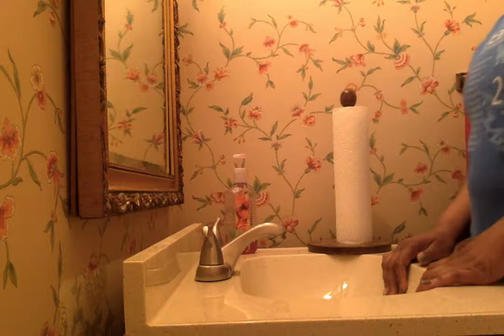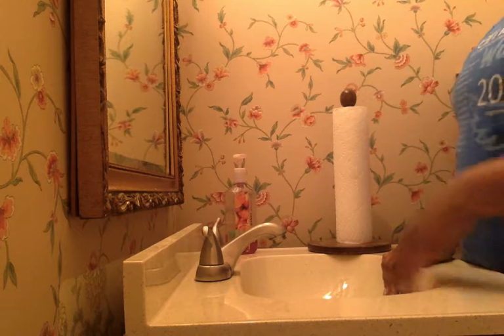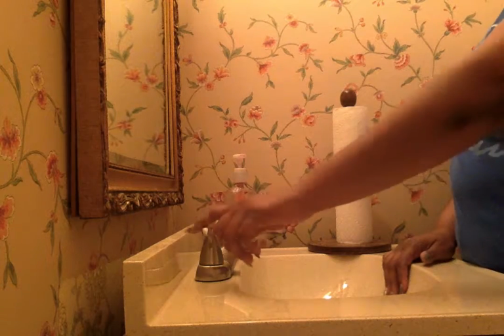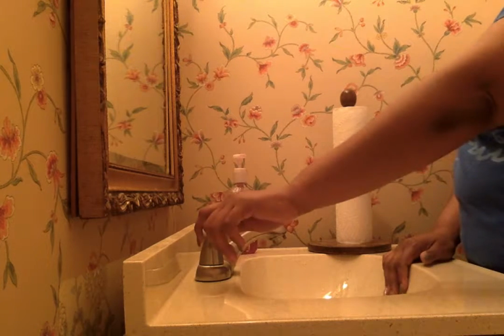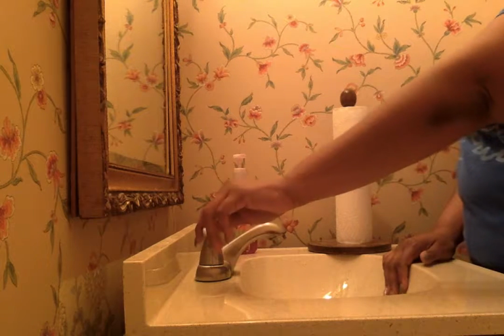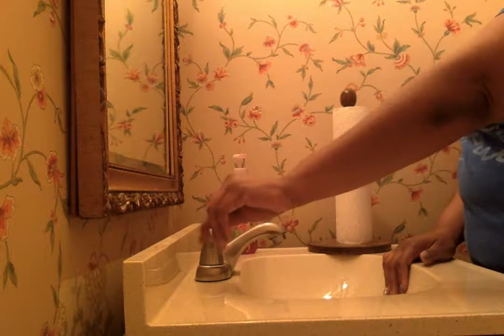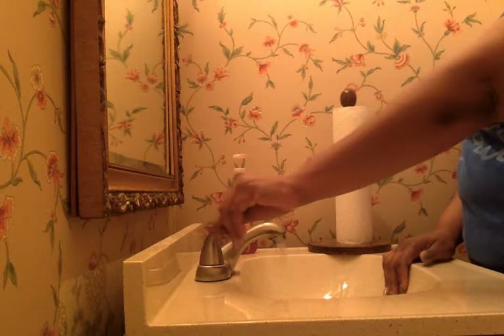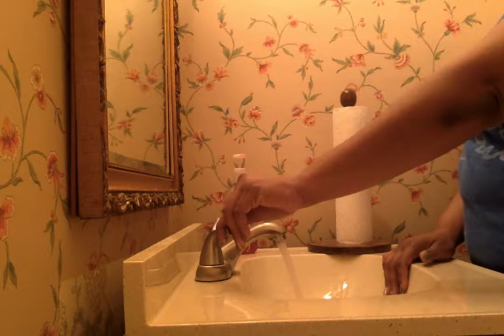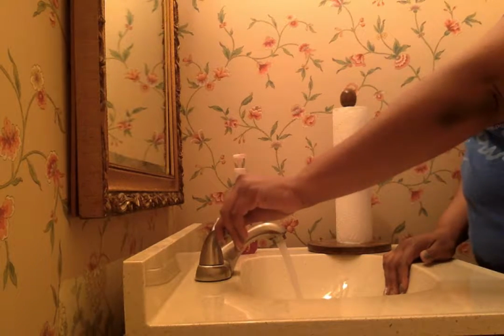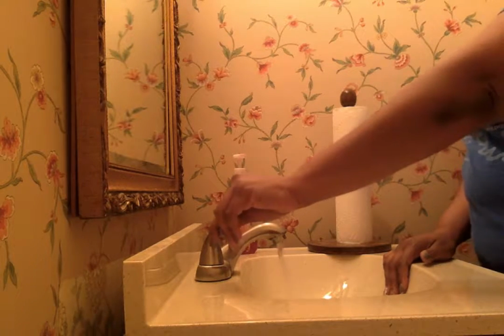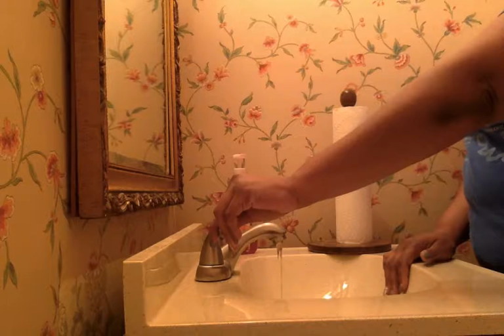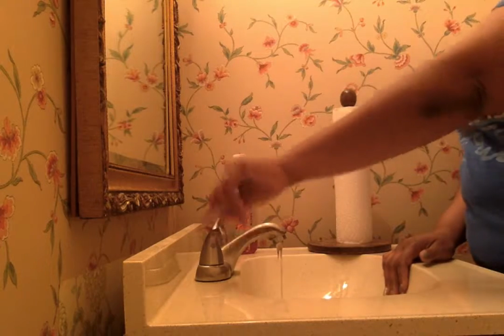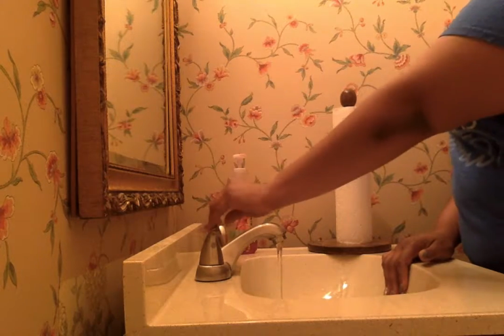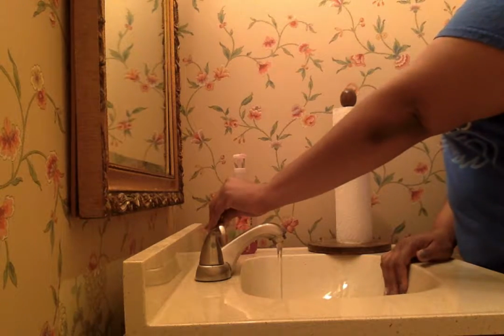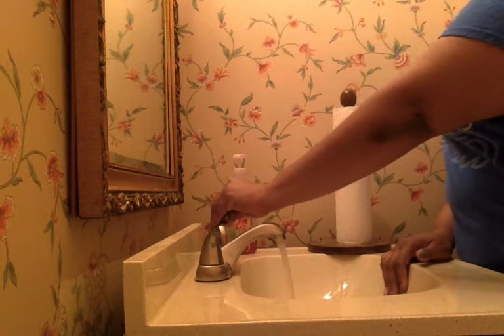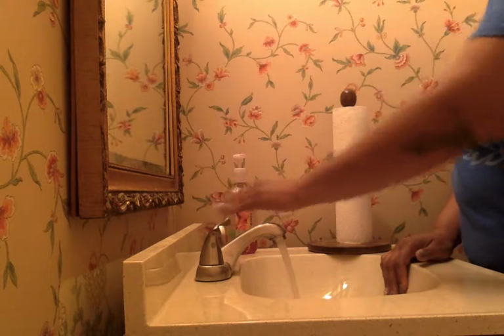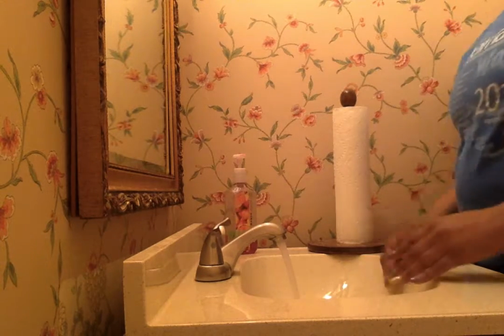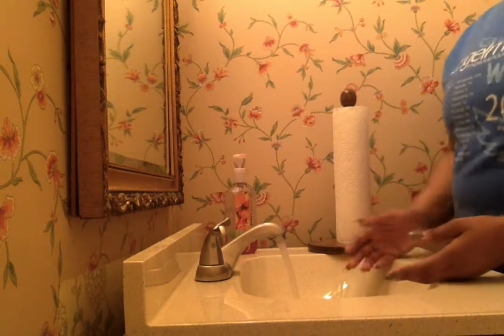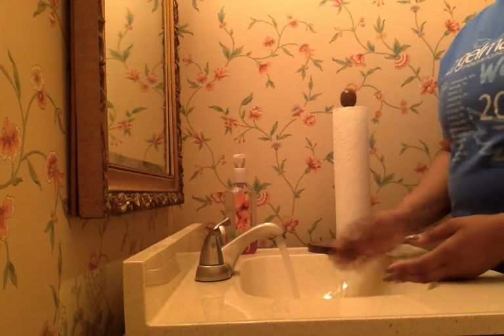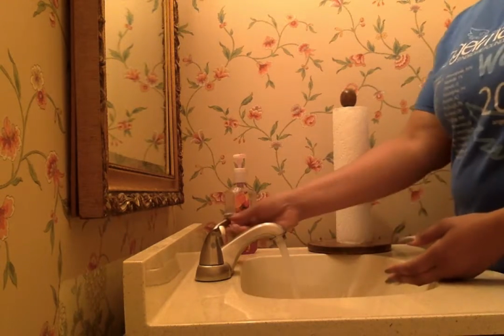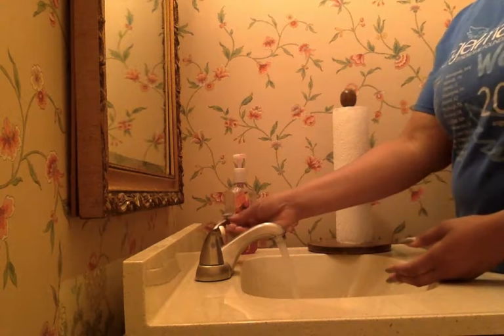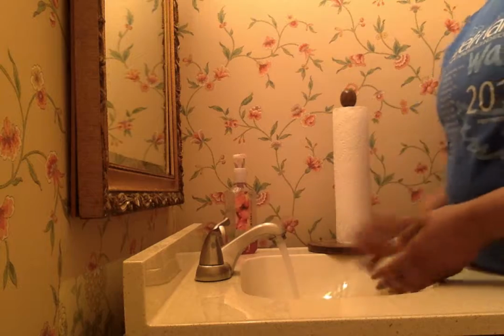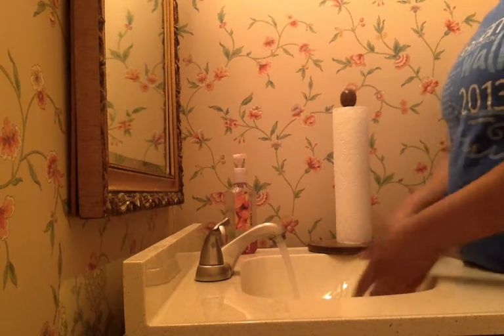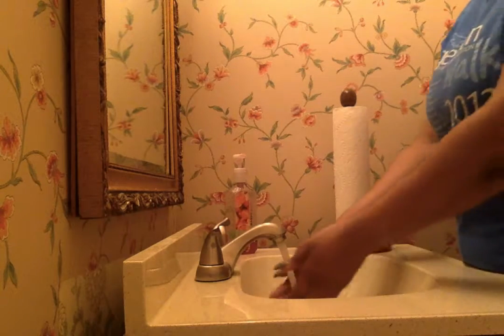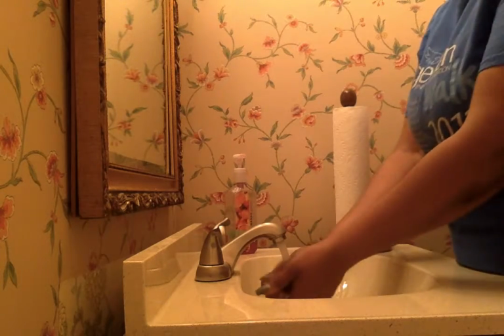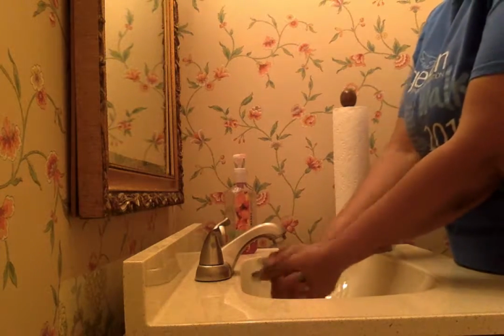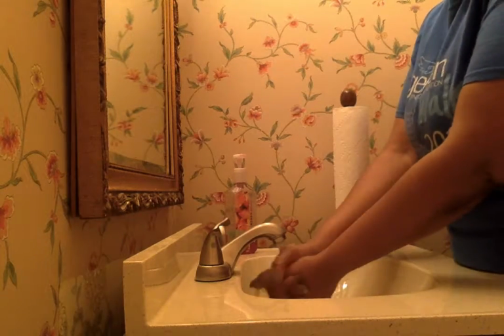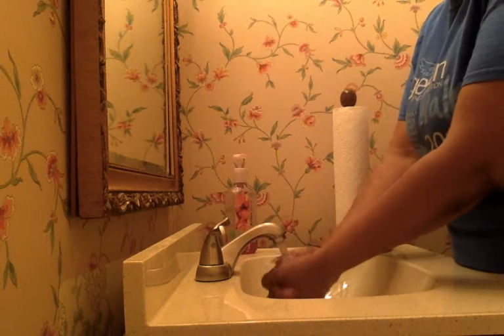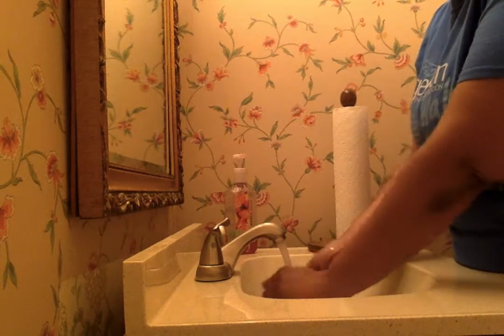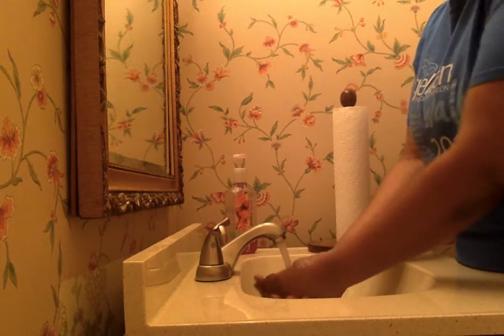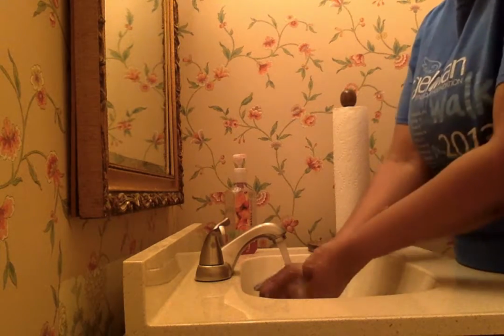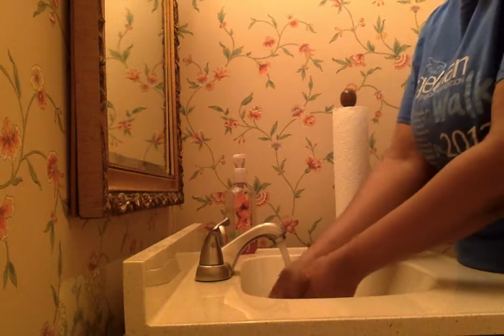First we are going to turn on the water. Then we are going to rinse our hands under the water to wet our hands.